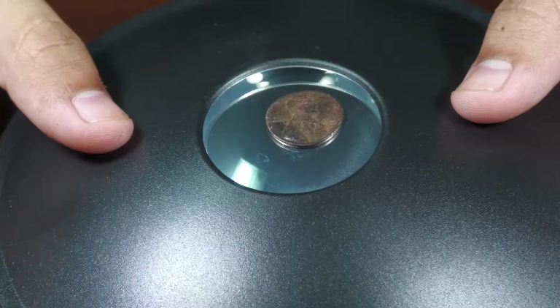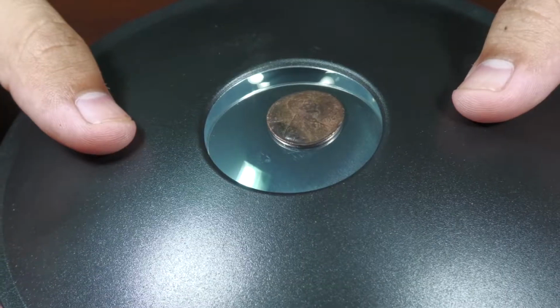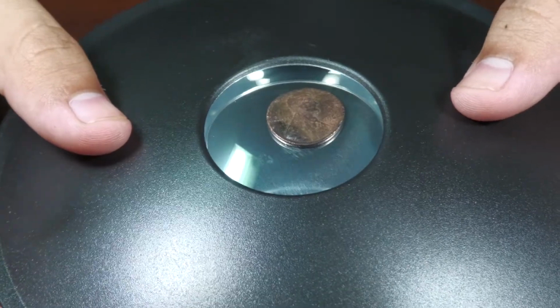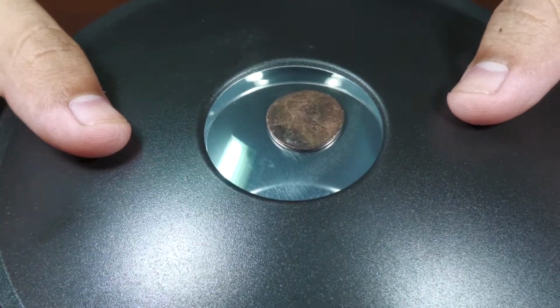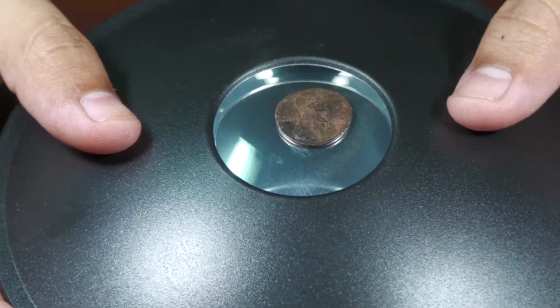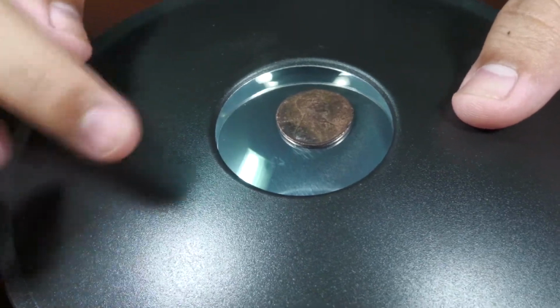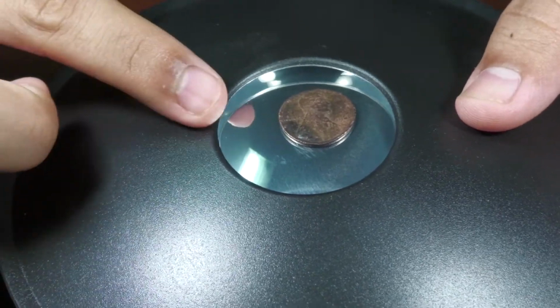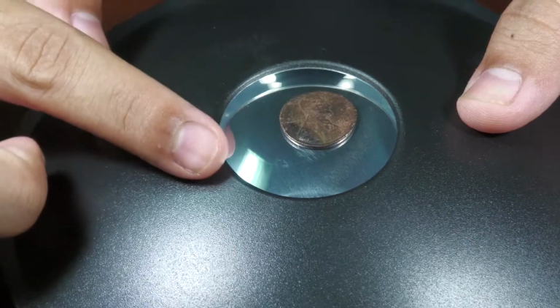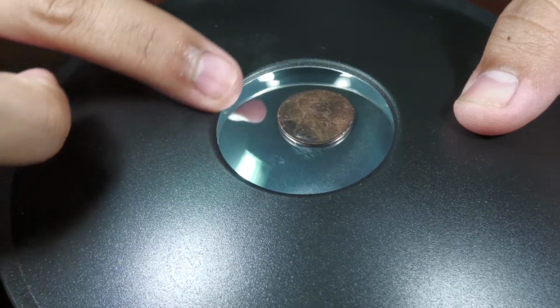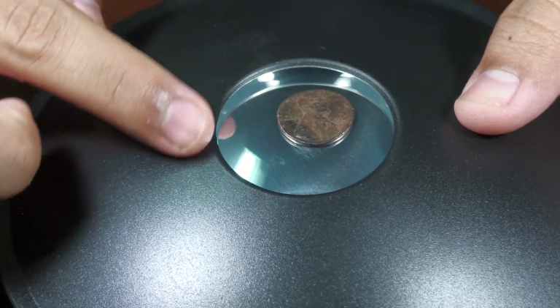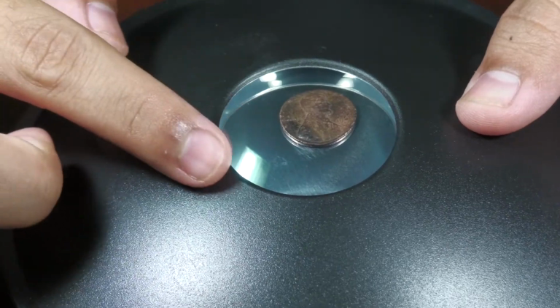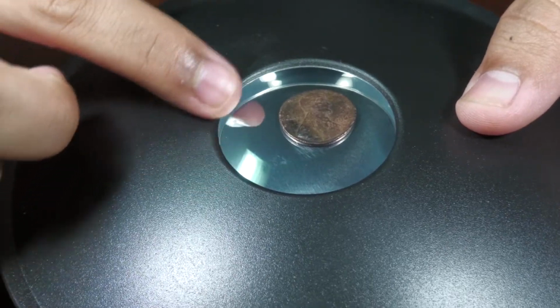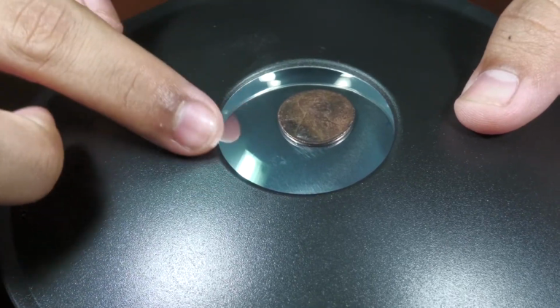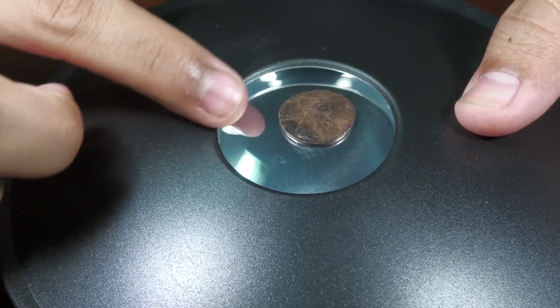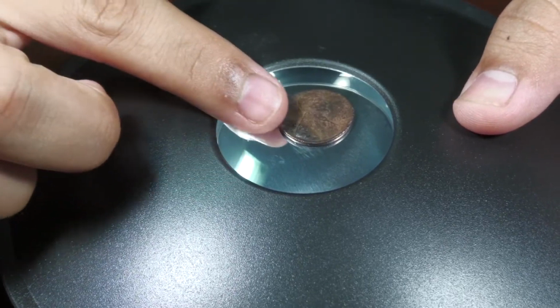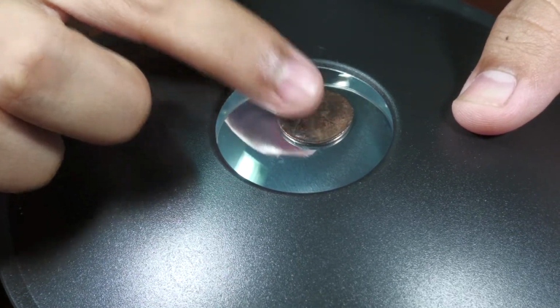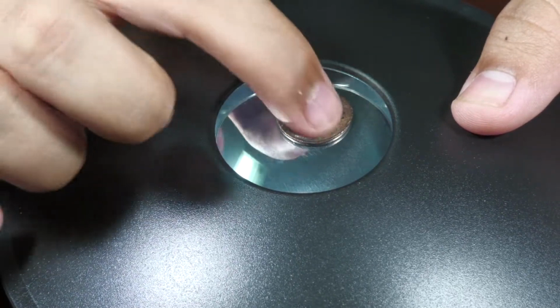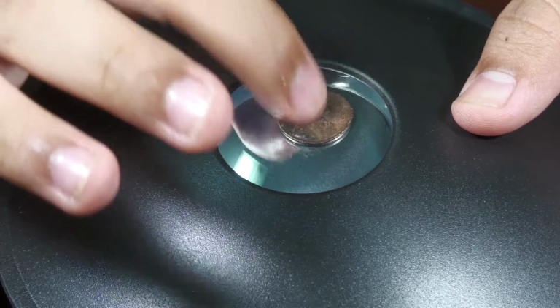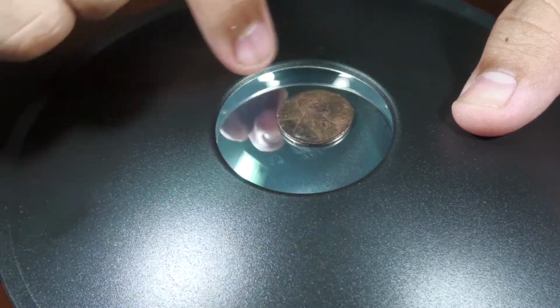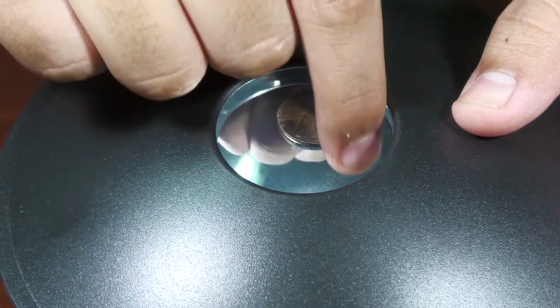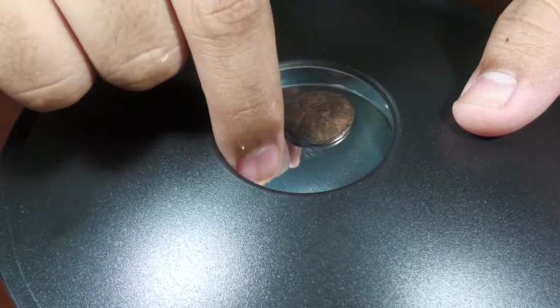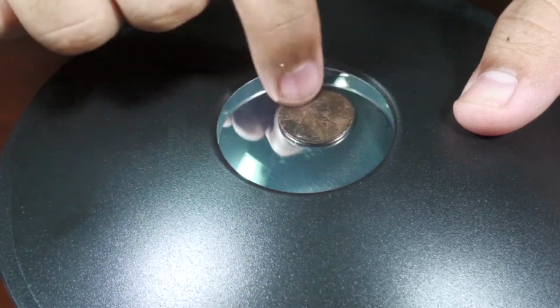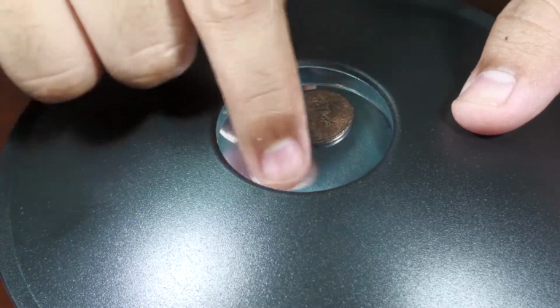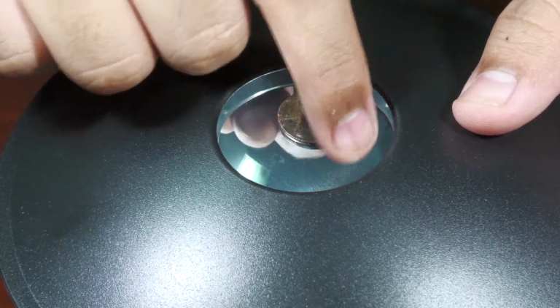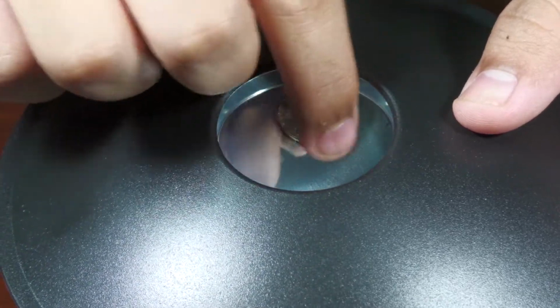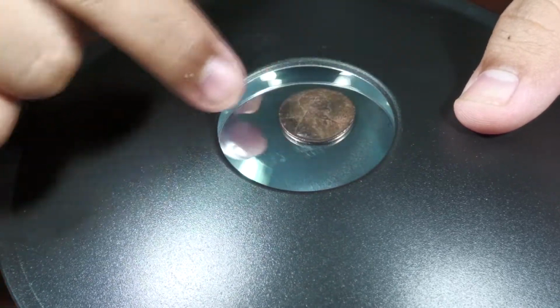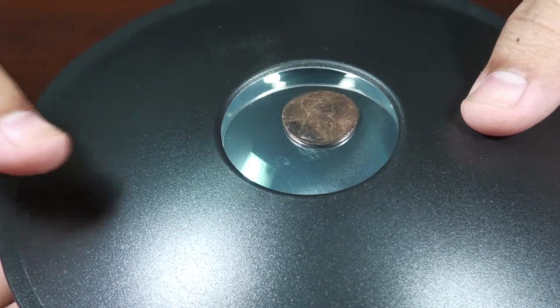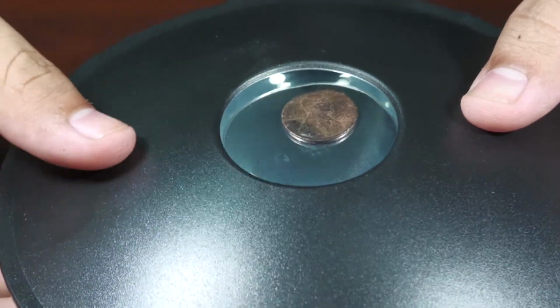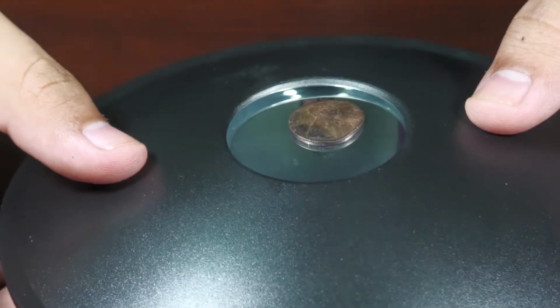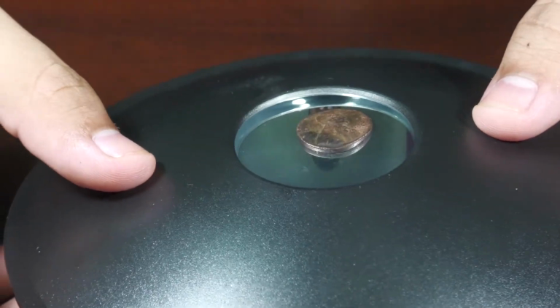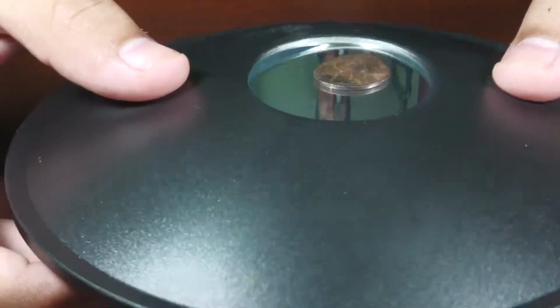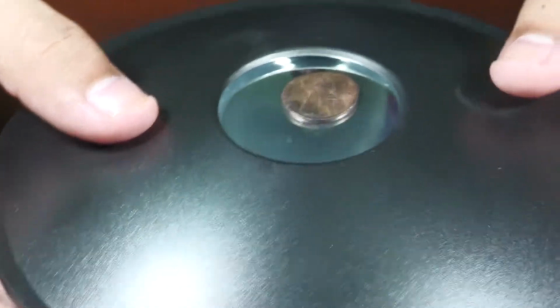It looks like the penny is right there just sitting on top of this silver thing, but it's not. There's nothing there. There's literally no silver right here, there's no penny. It's just a hologram, it's just a reflection.